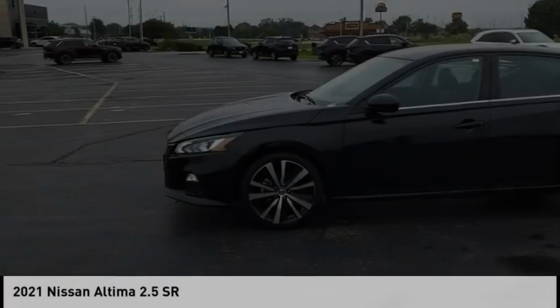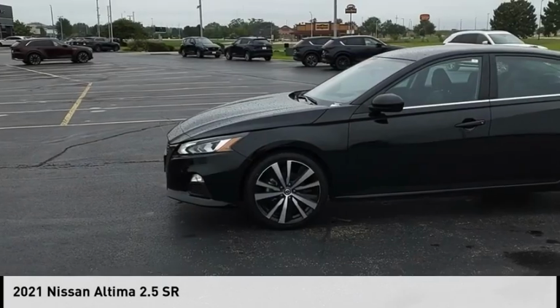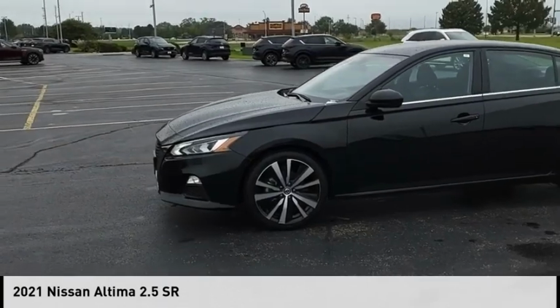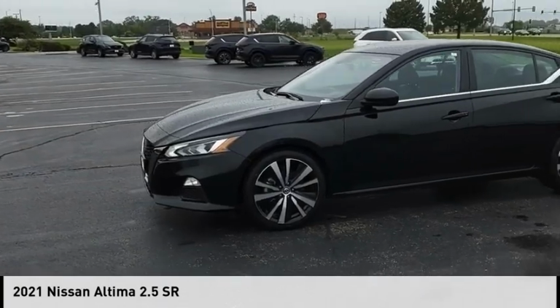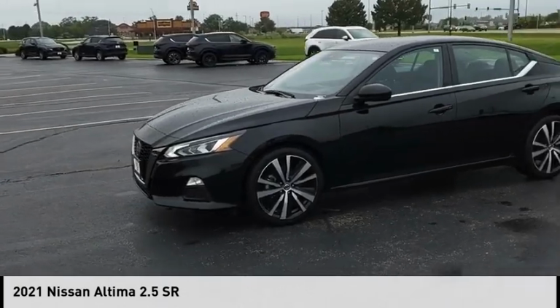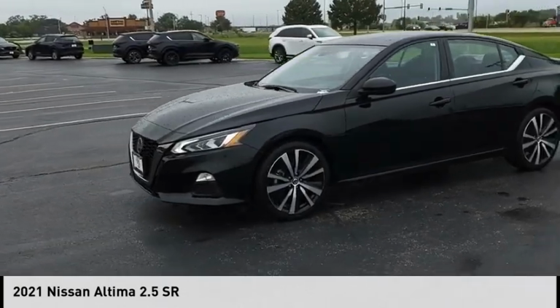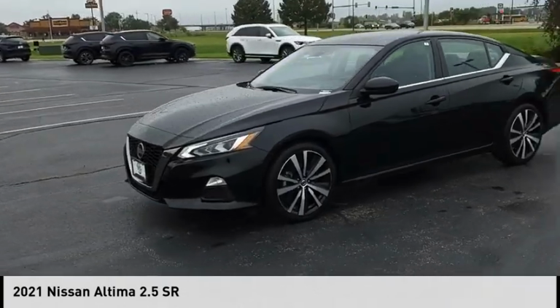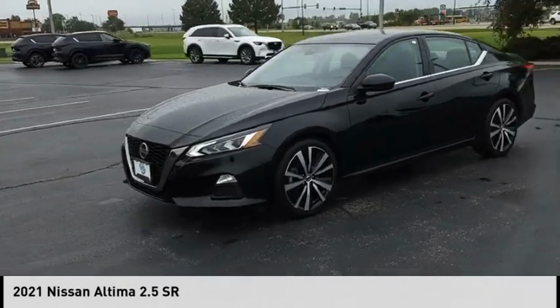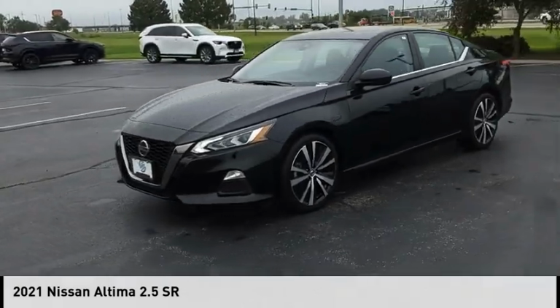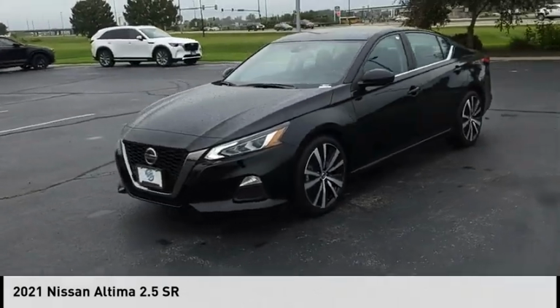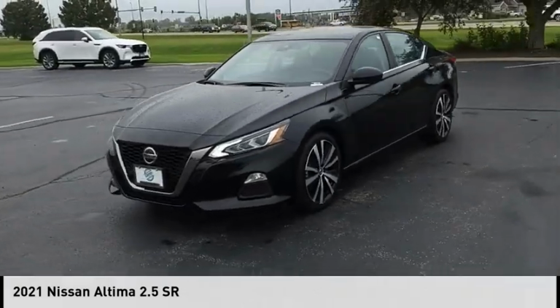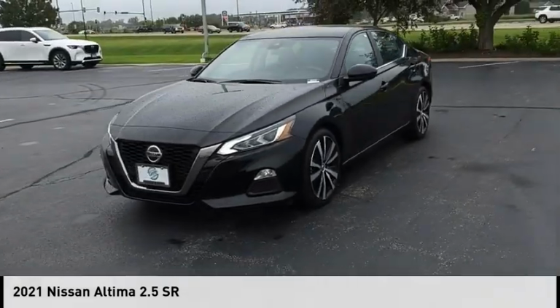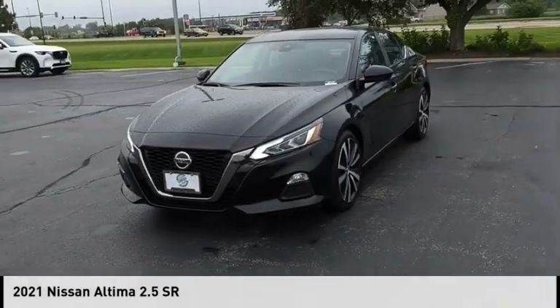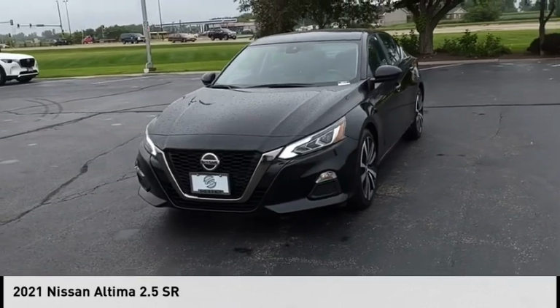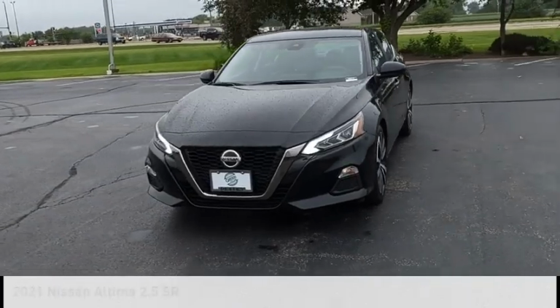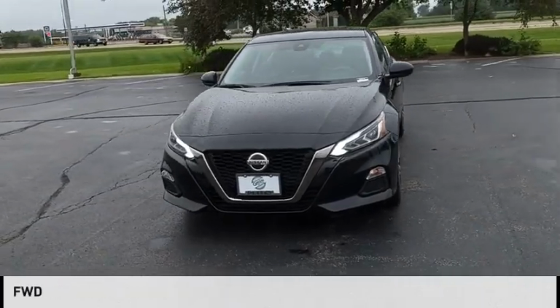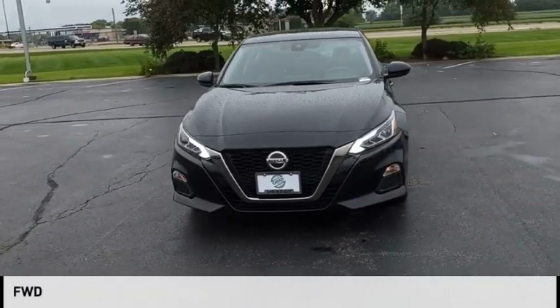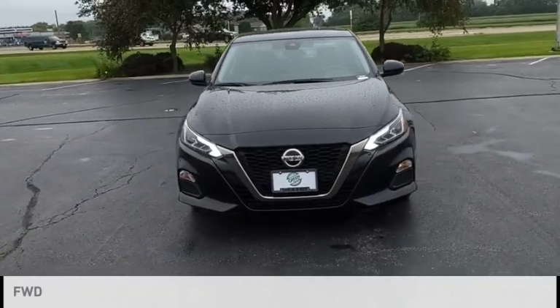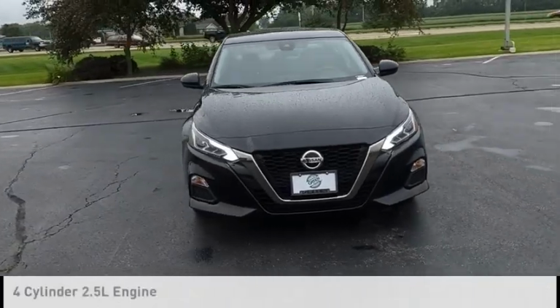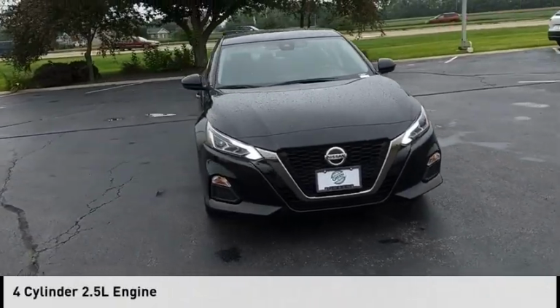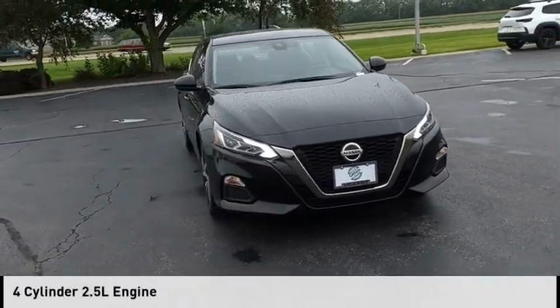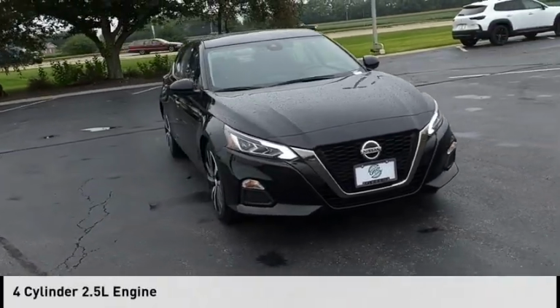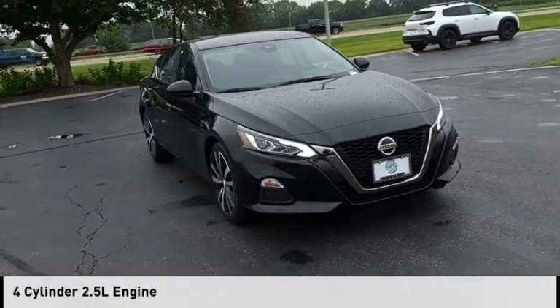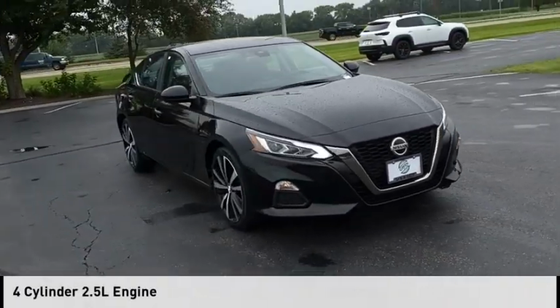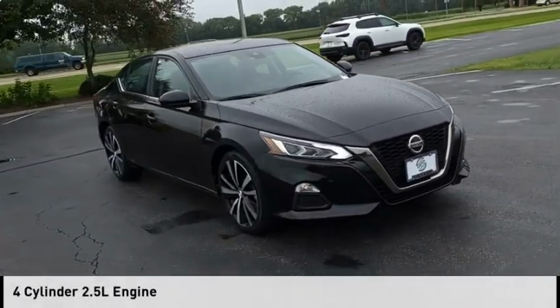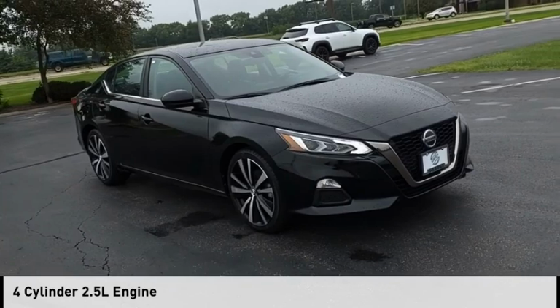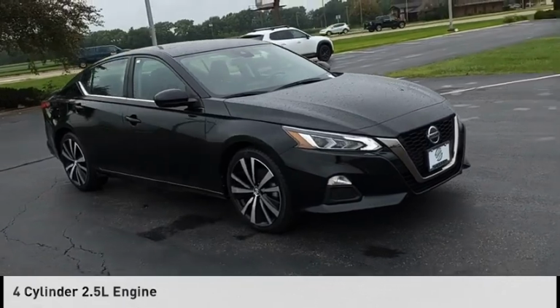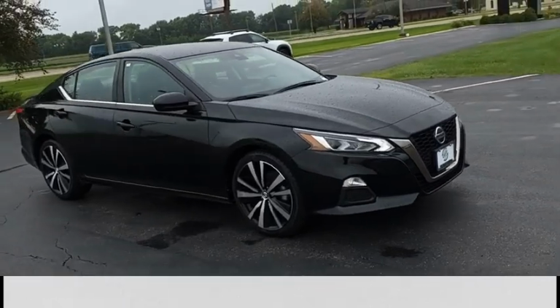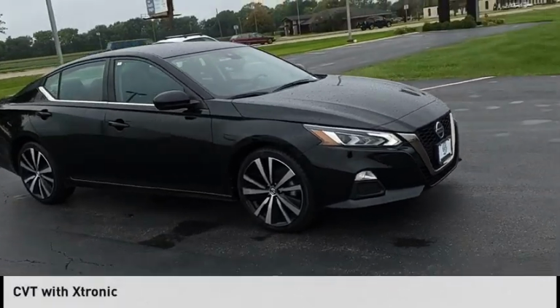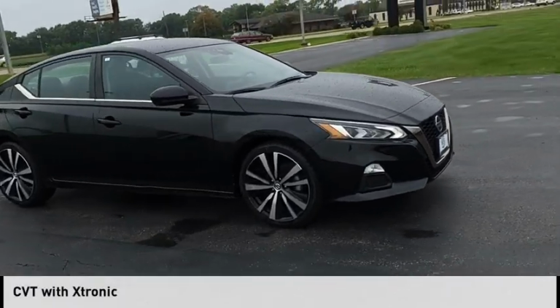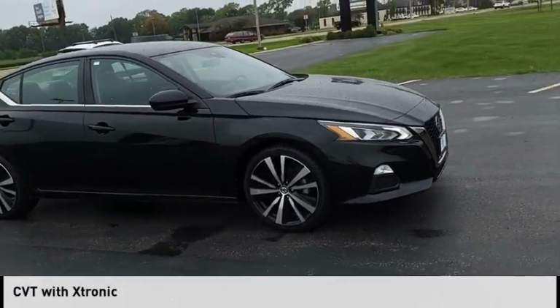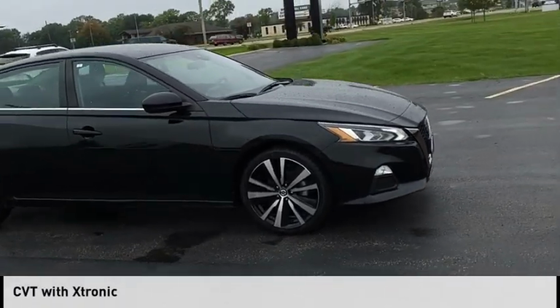We are pleased to show you the 2021 Altima. This vehicle is powered by a front-wheel drive, four-cylinder, 2.5-liter engine and comes with a continuously variable transmission.